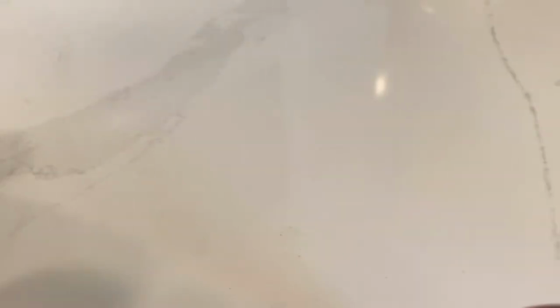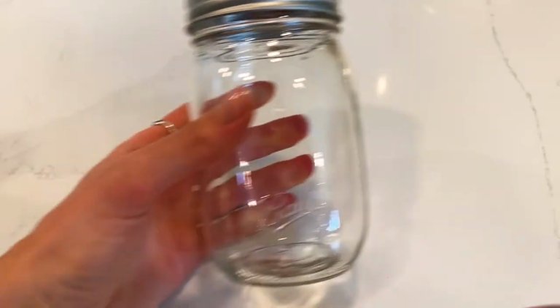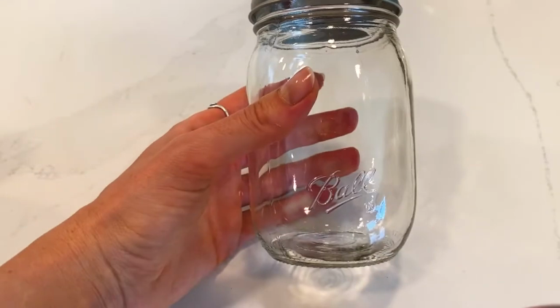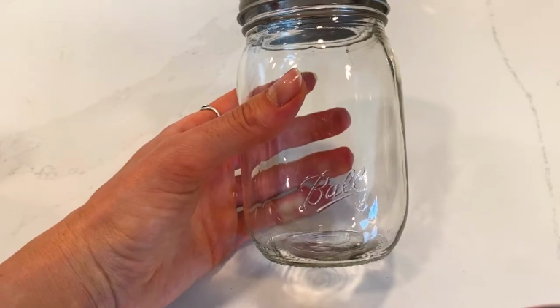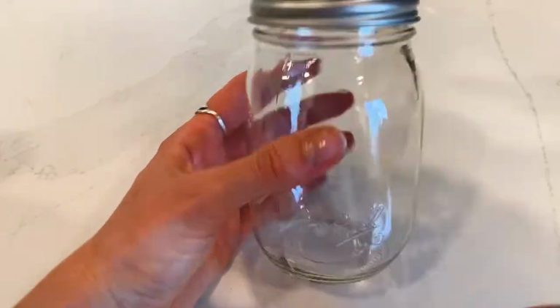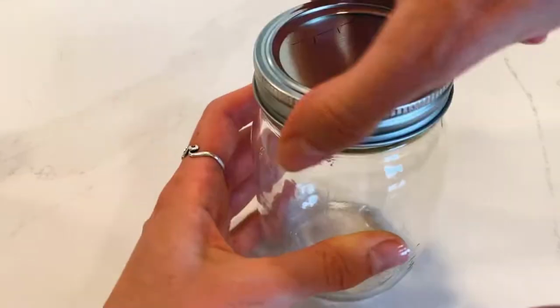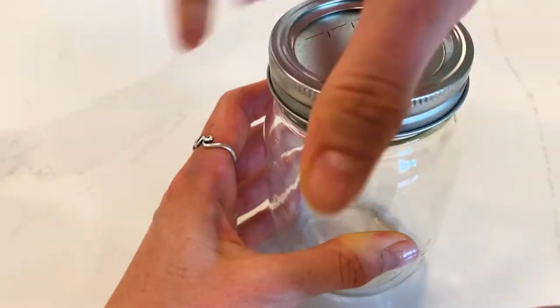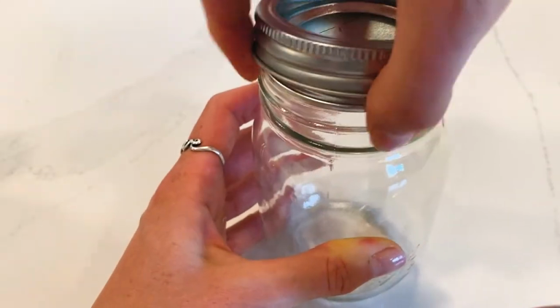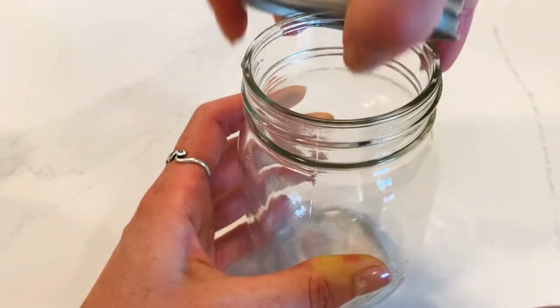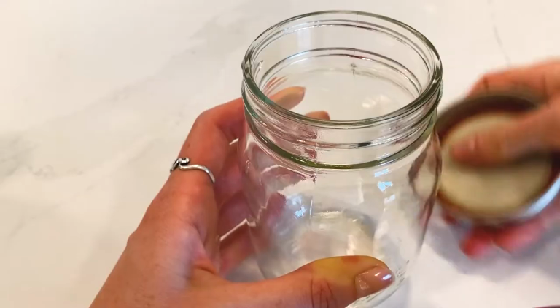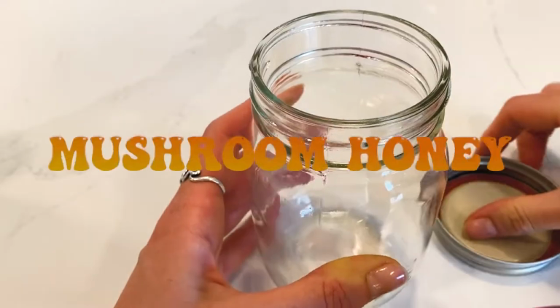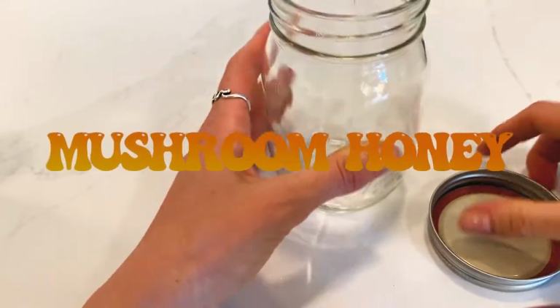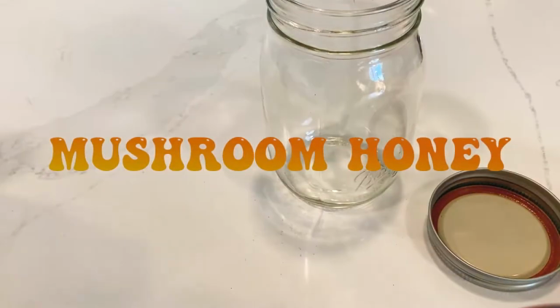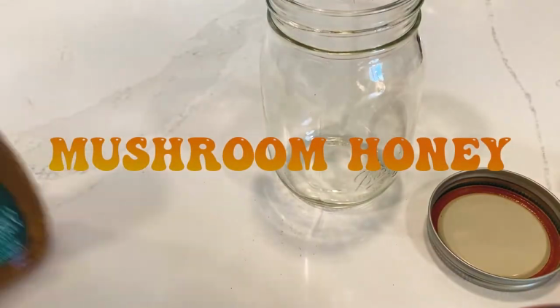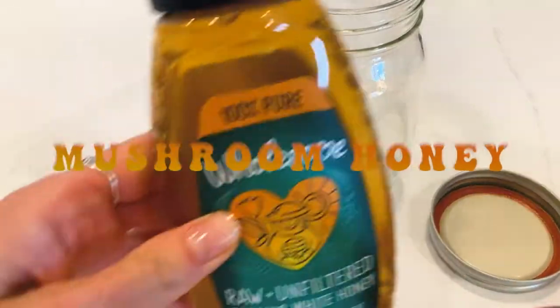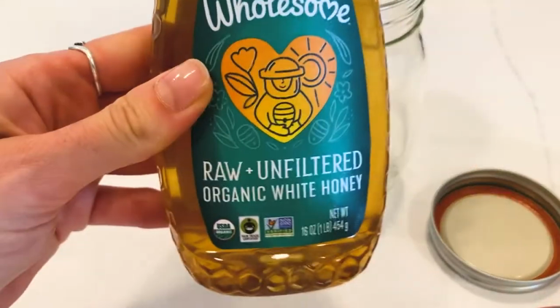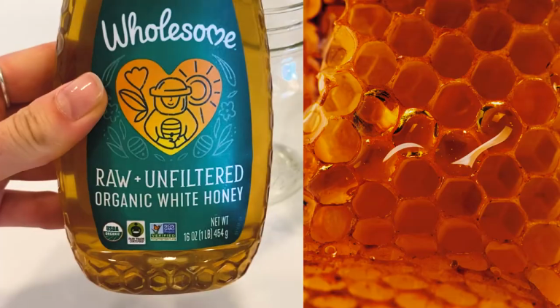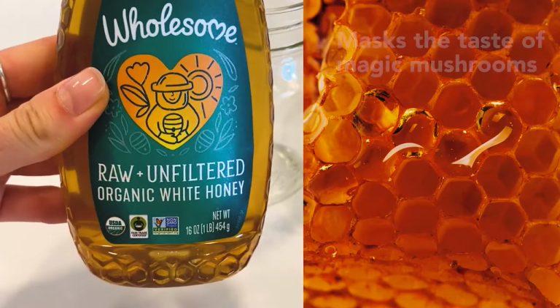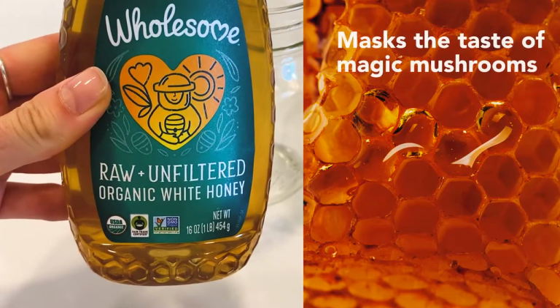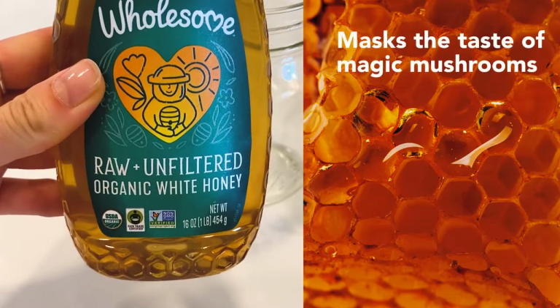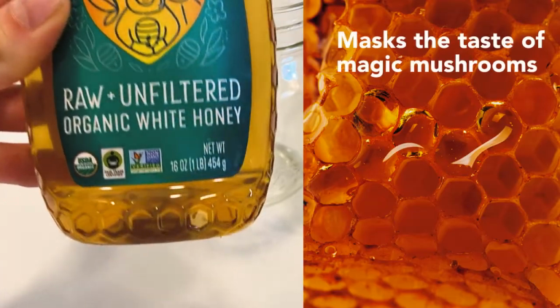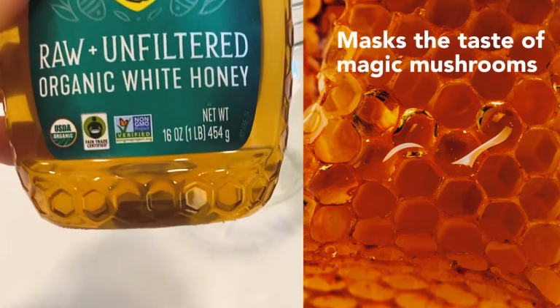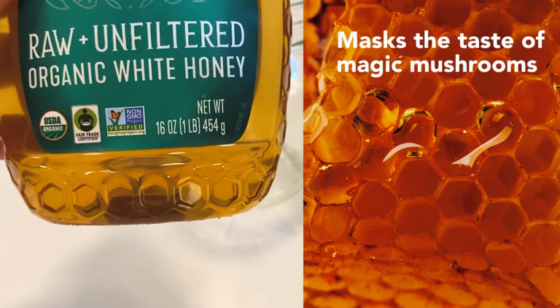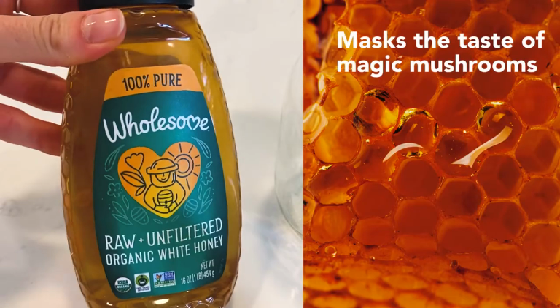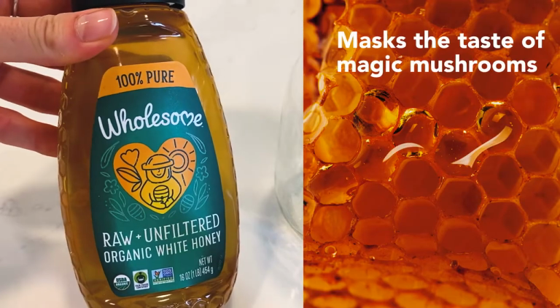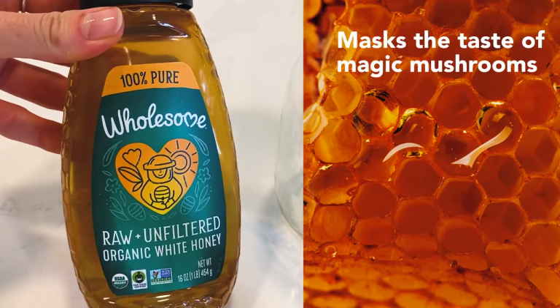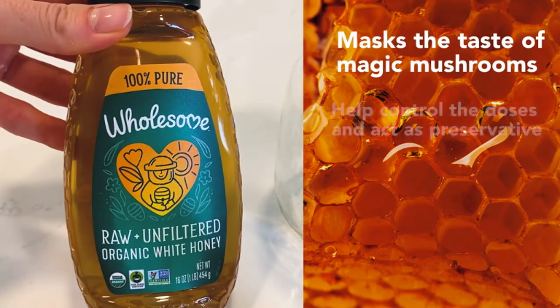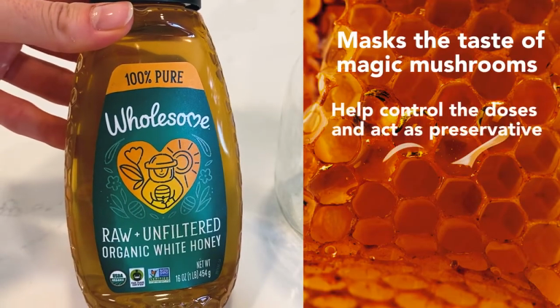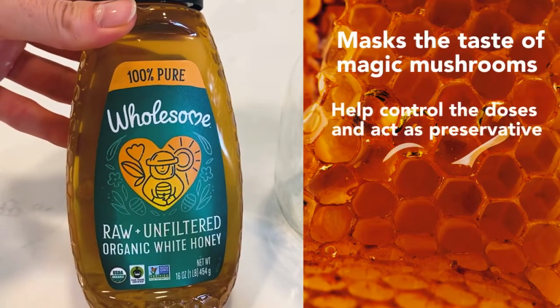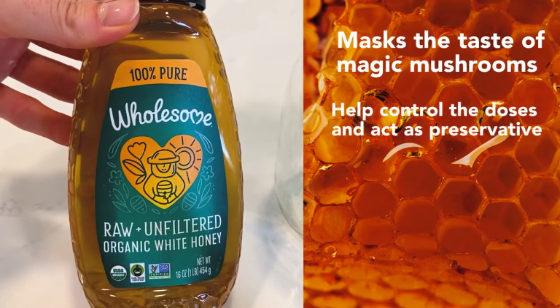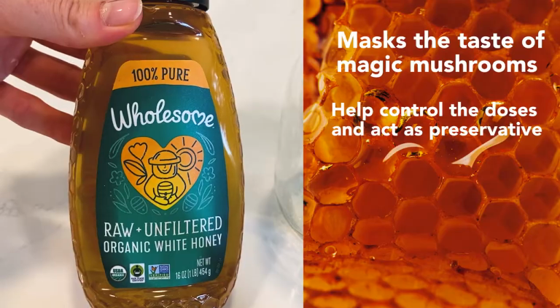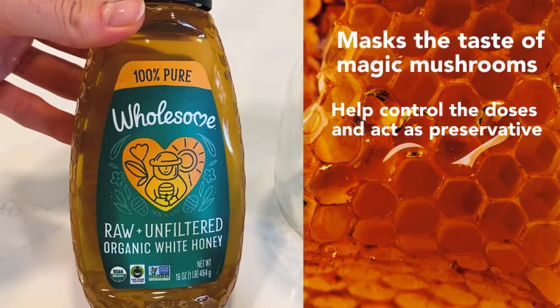Hello, welcome back to Plant Medicine Life. Today I'm going to be making mushroom honey, also known as blue honey. Honey is a great way to help mask the taste of magic mushrooms, help control the doses, and act as a preservative.